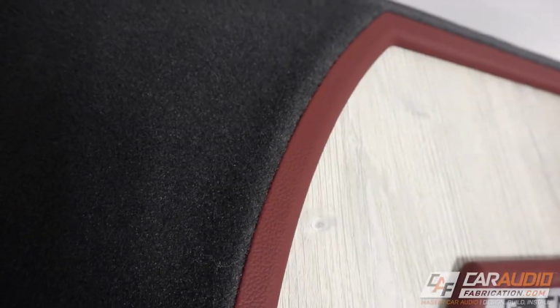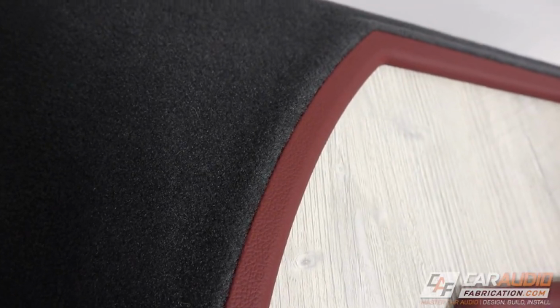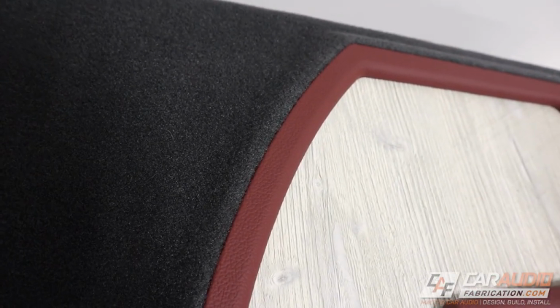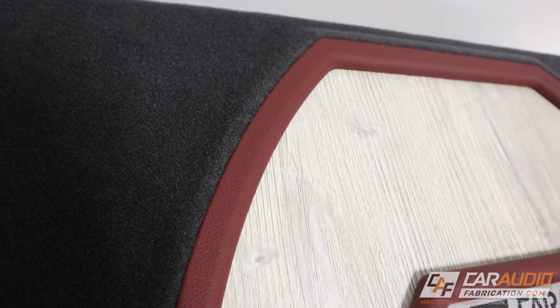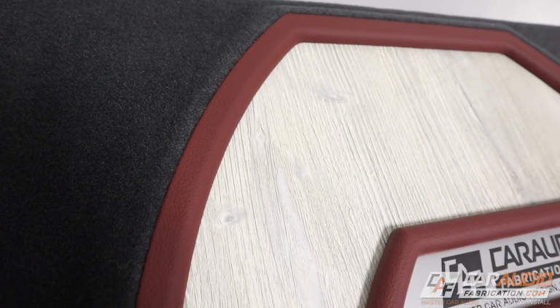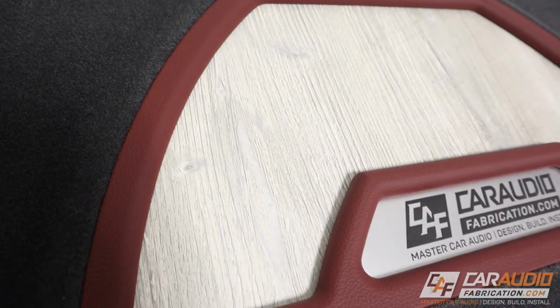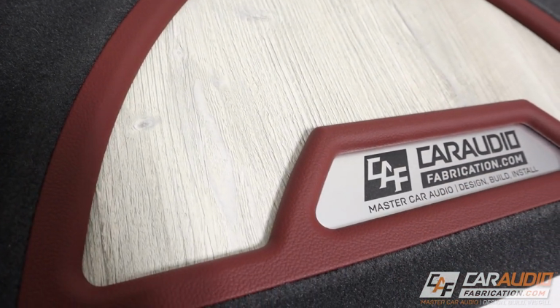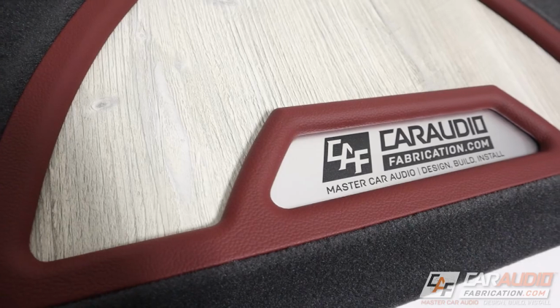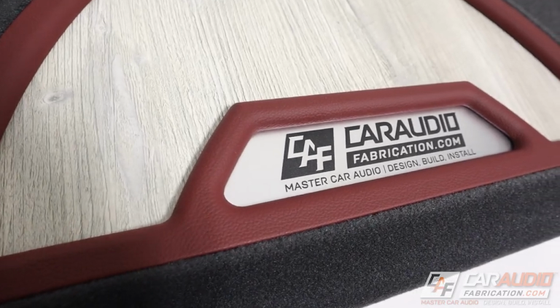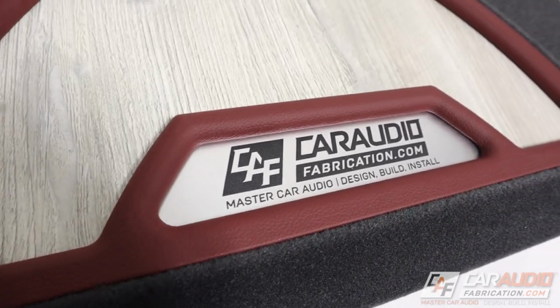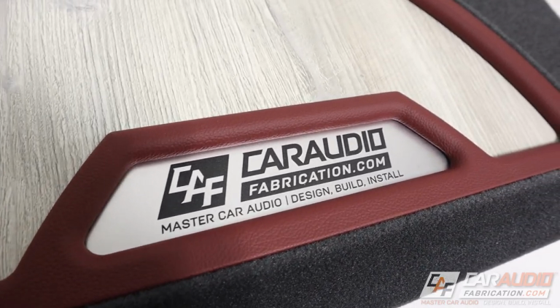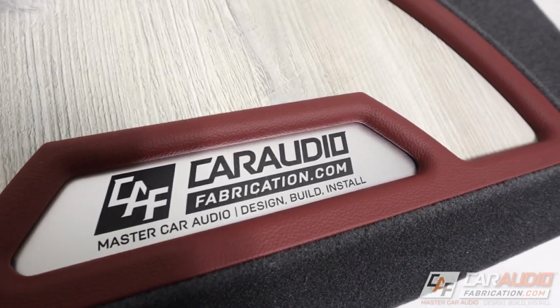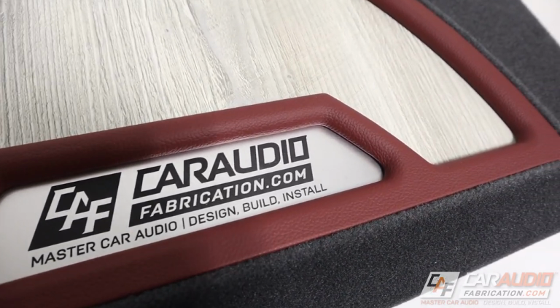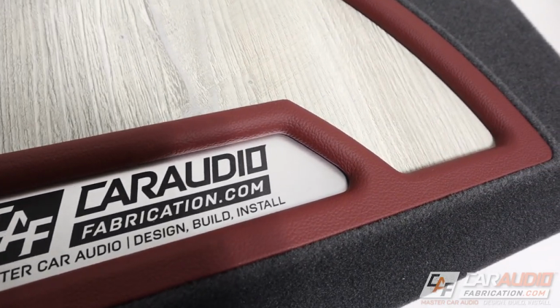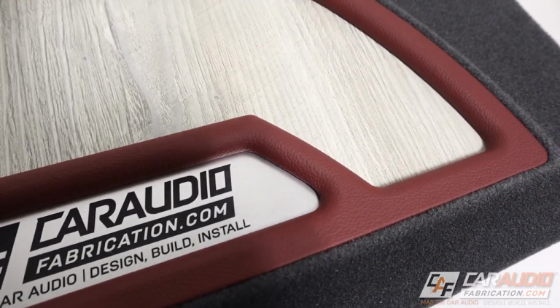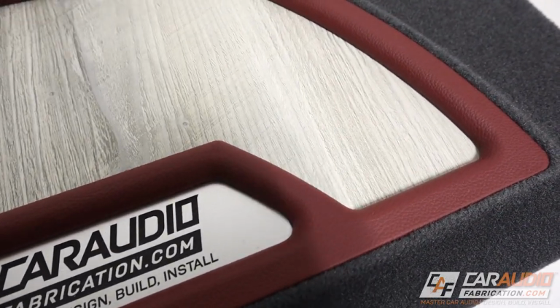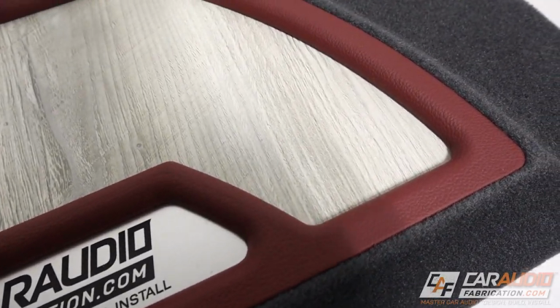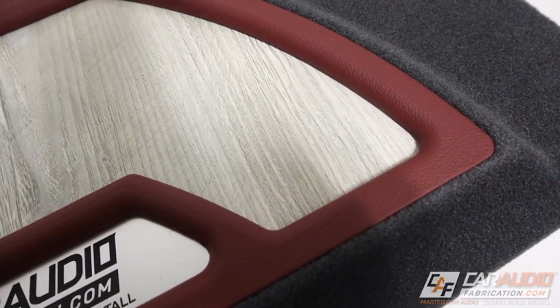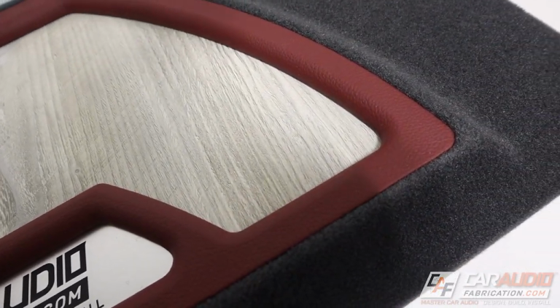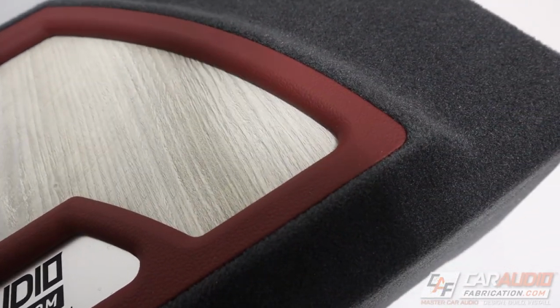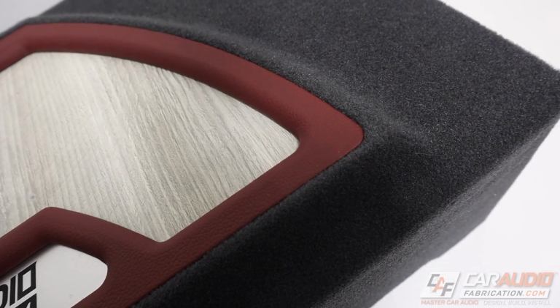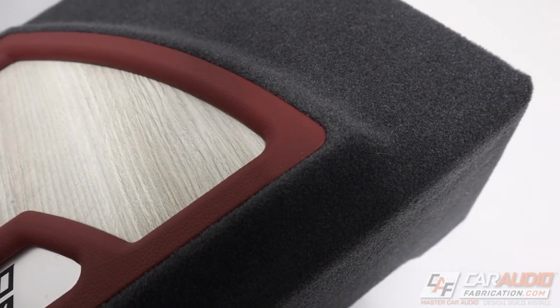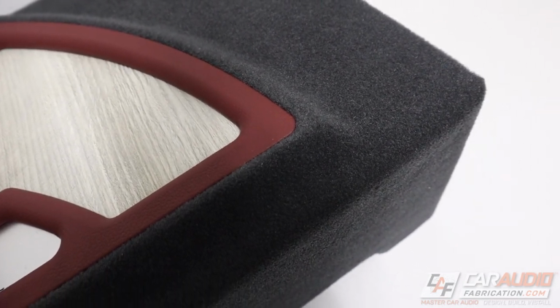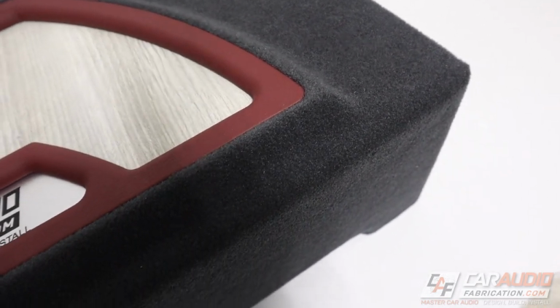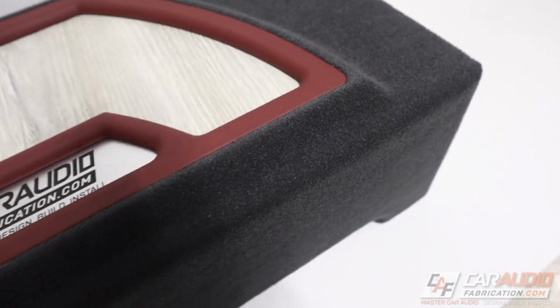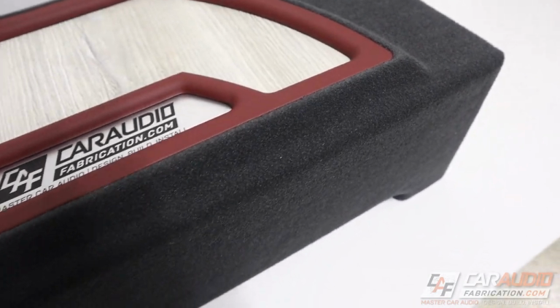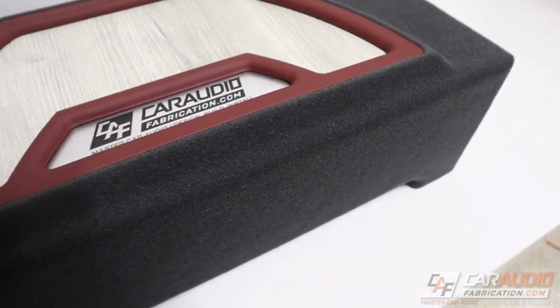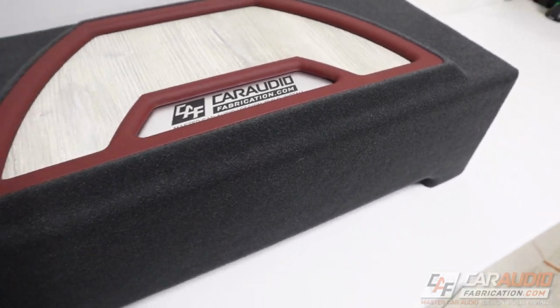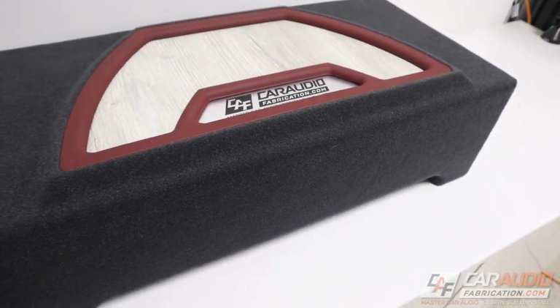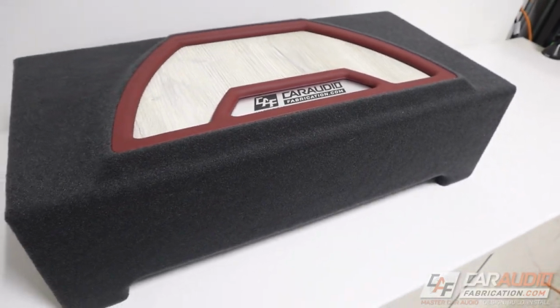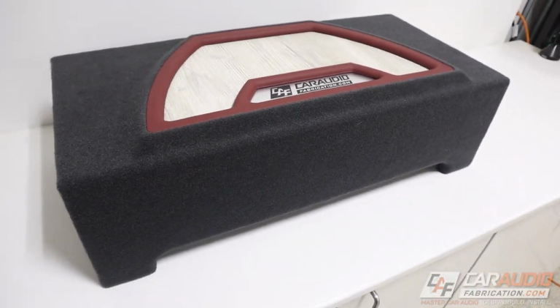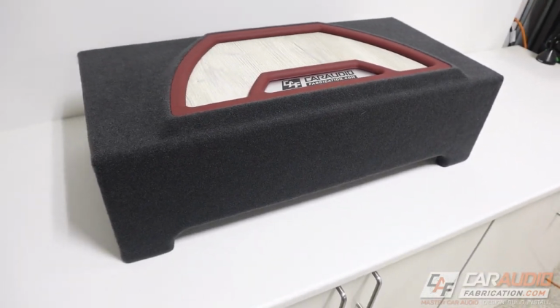And here we have it, my friends – the finished project. I am really happy with the way that this looks. Check out that gap between the vinyl and the carpet. Very precise, just what we were going for, and that's why we do proper planning.